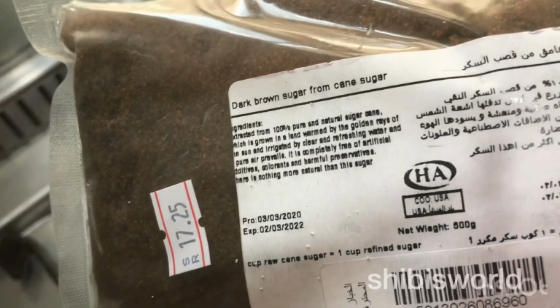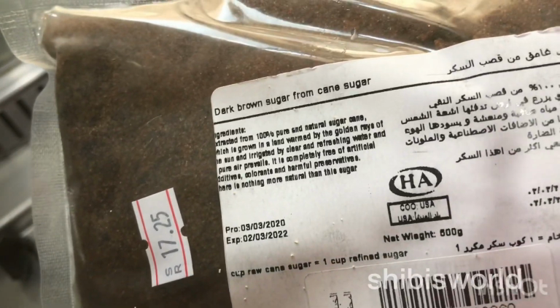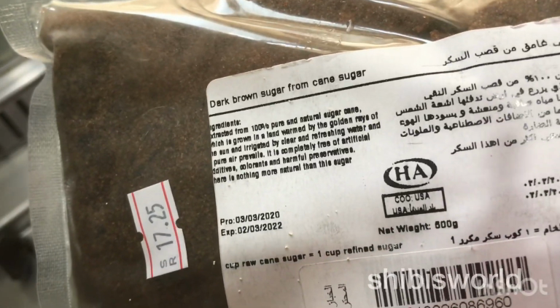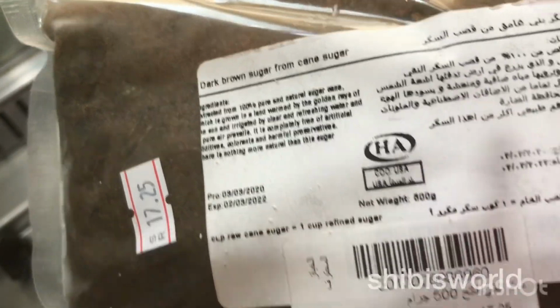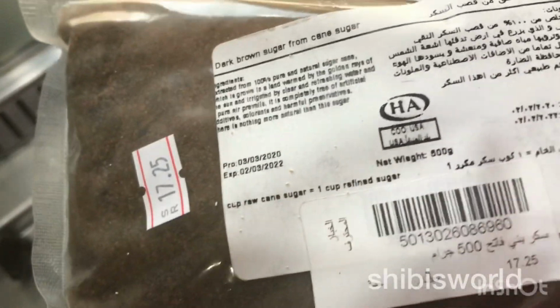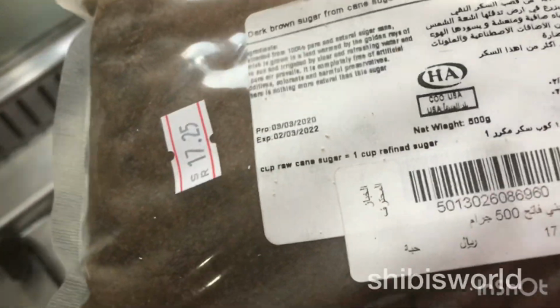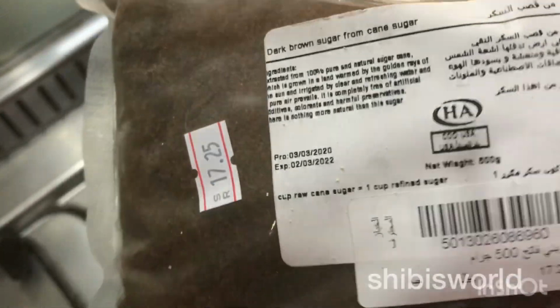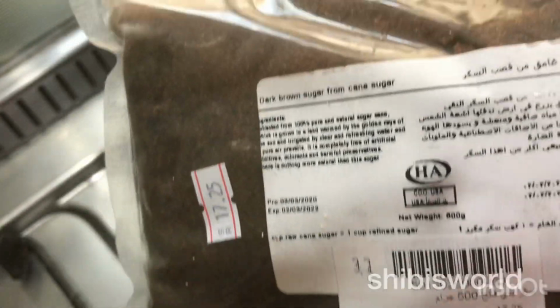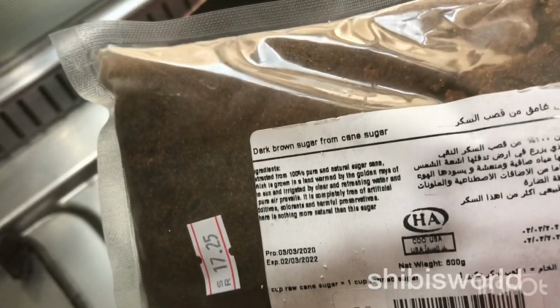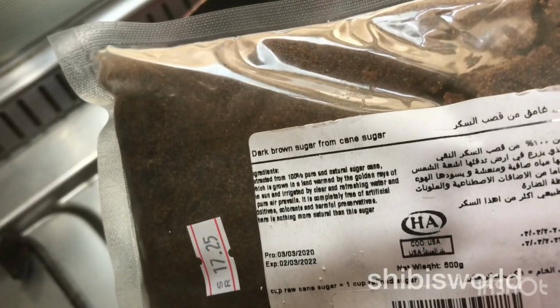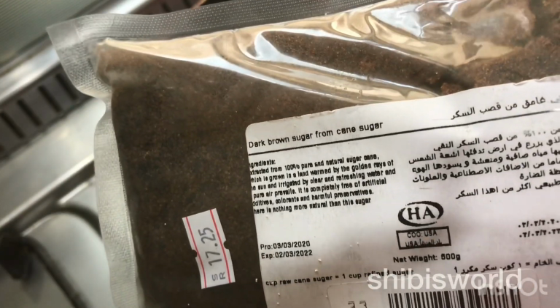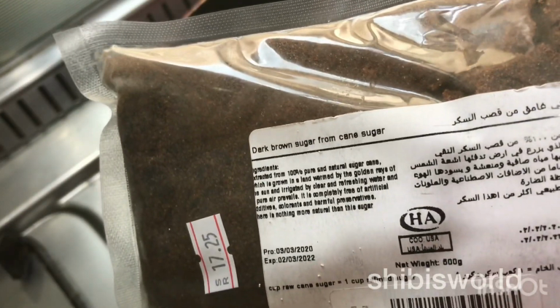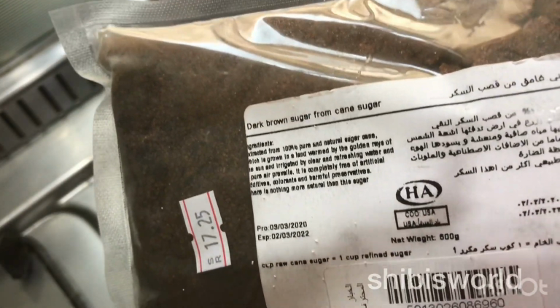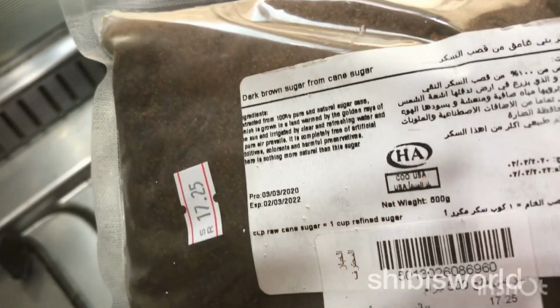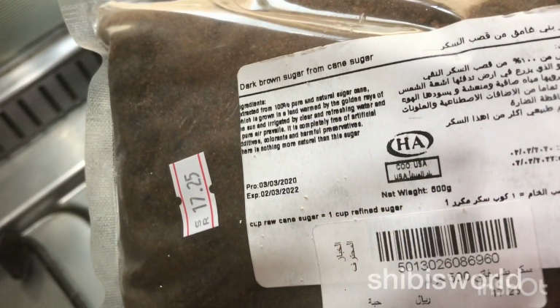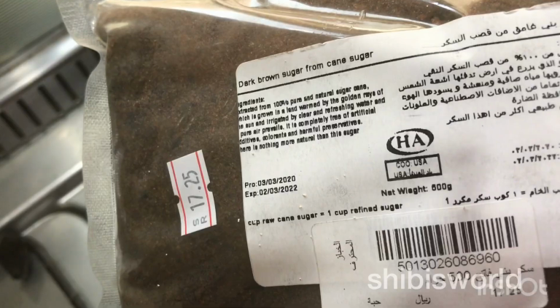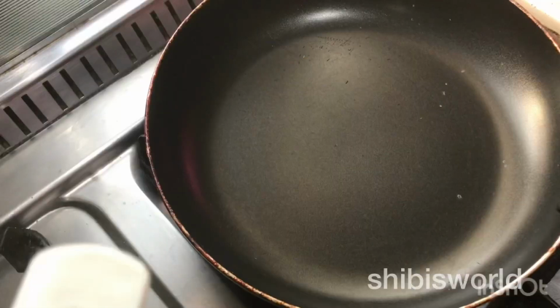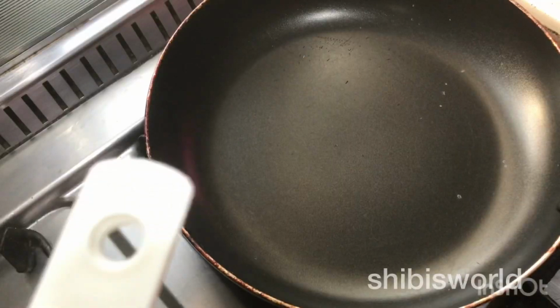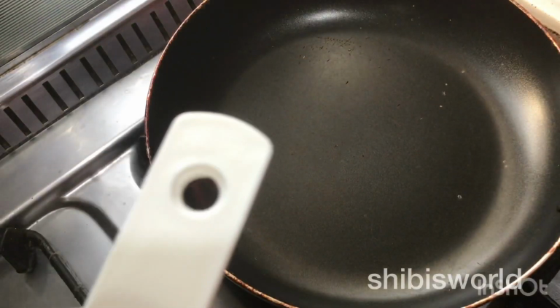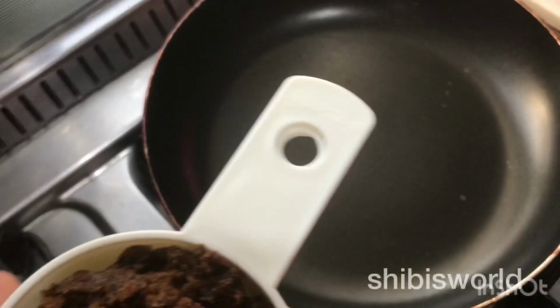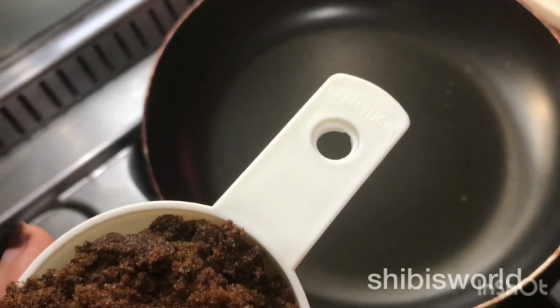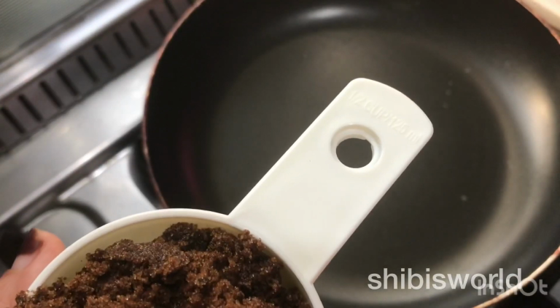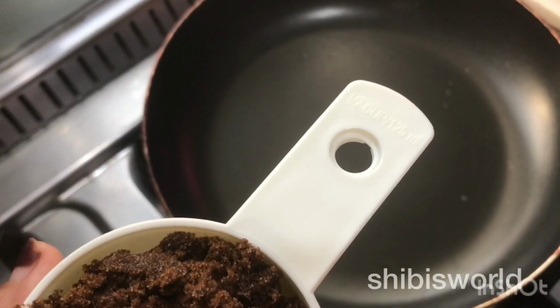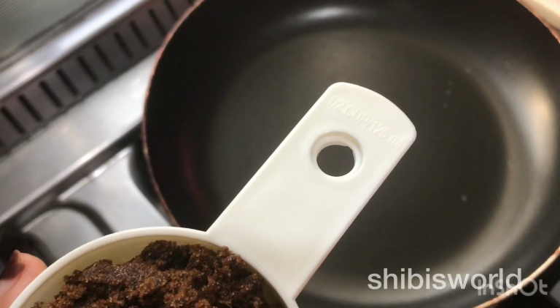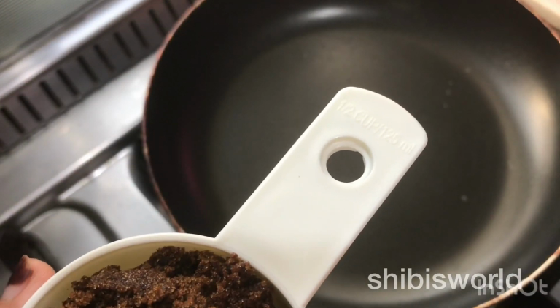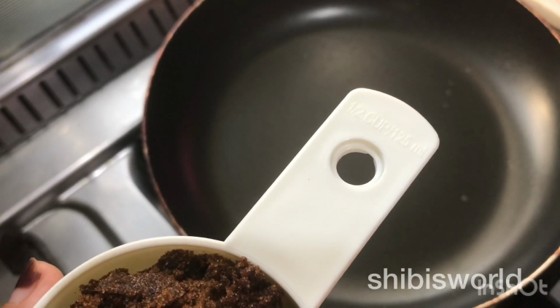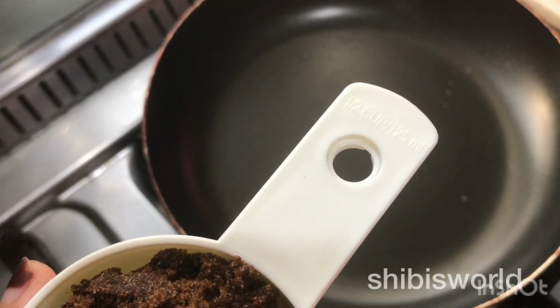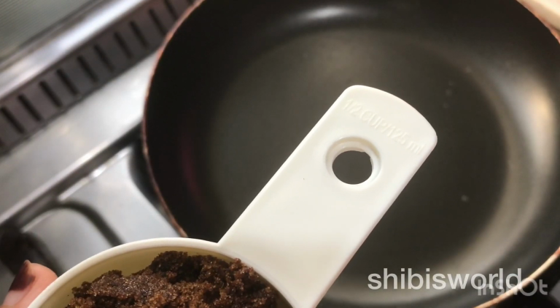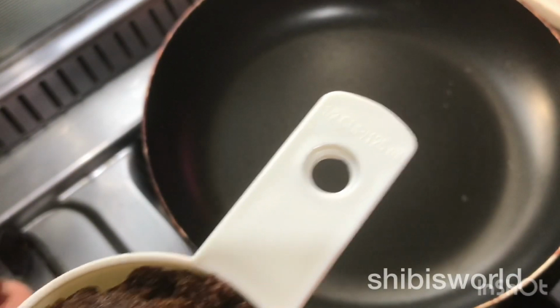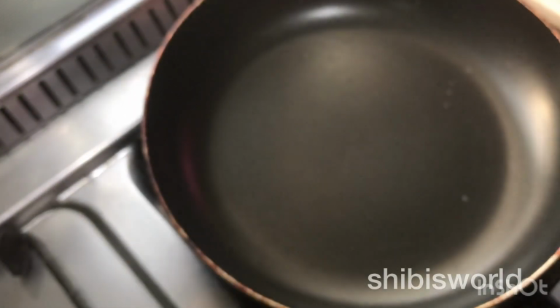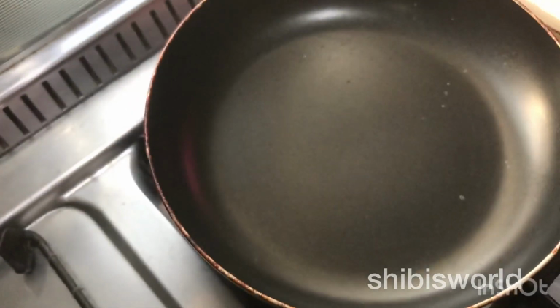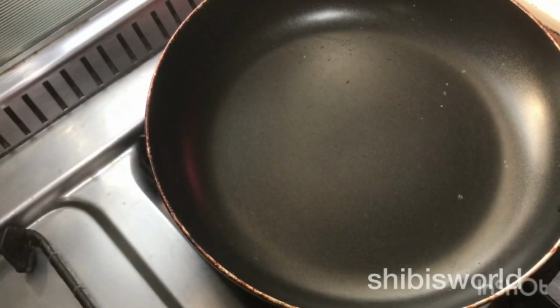I am going to use dark brown sugar. You will notice it gives a good color — it is dark, and you will use dark brown sugar.